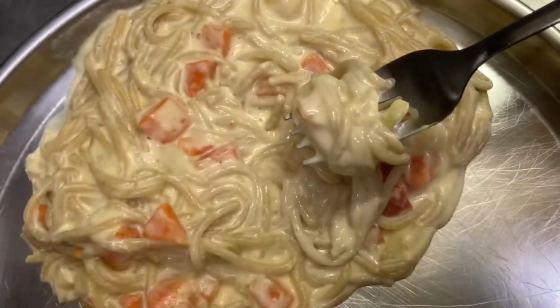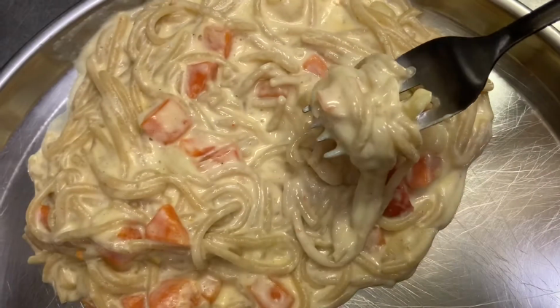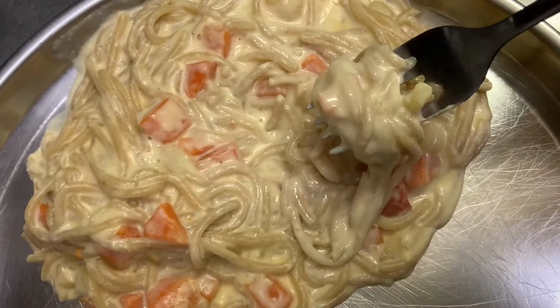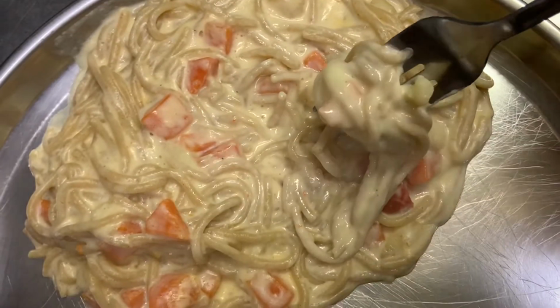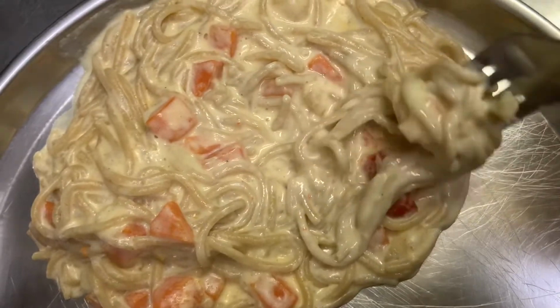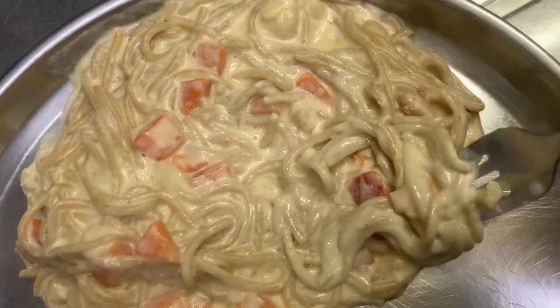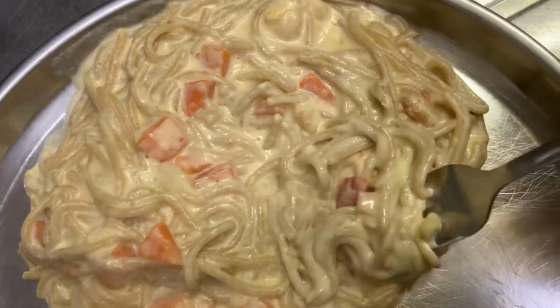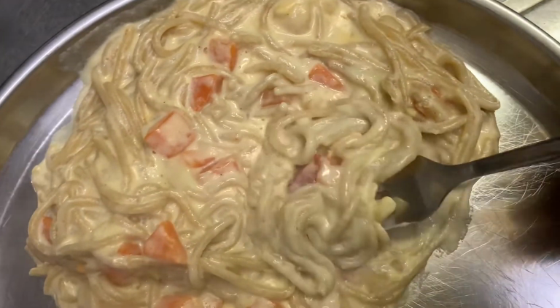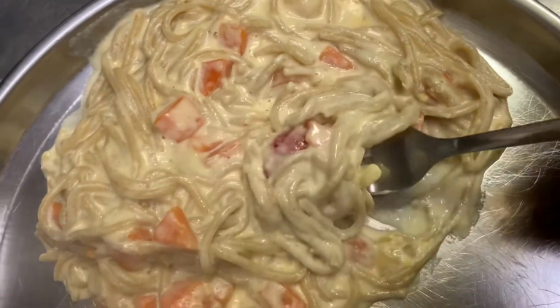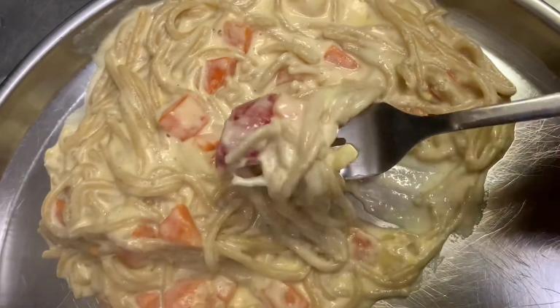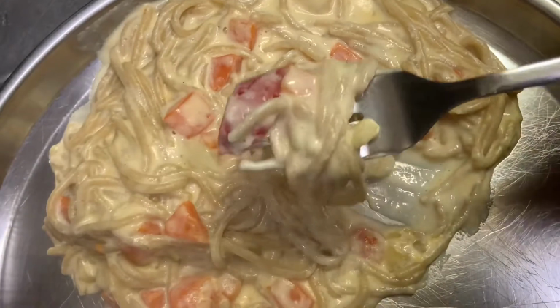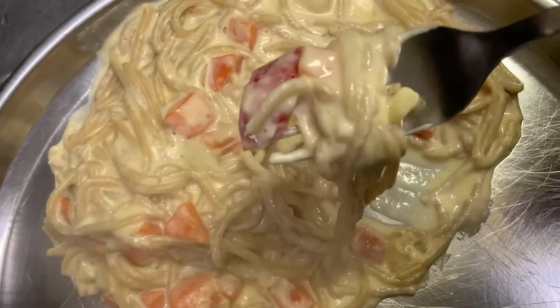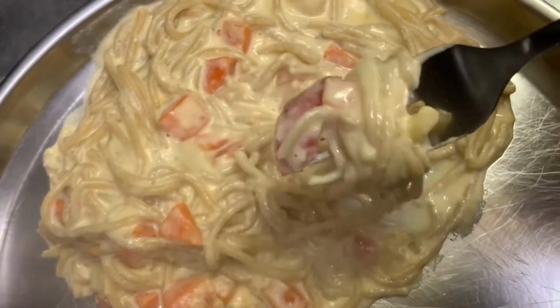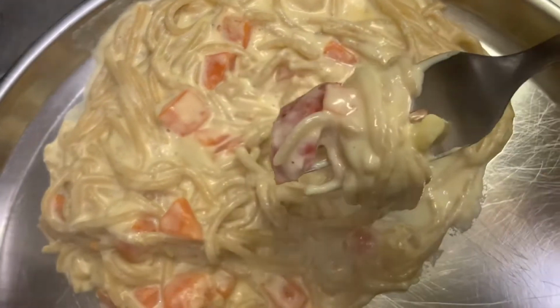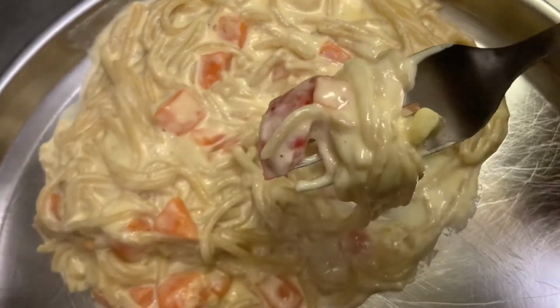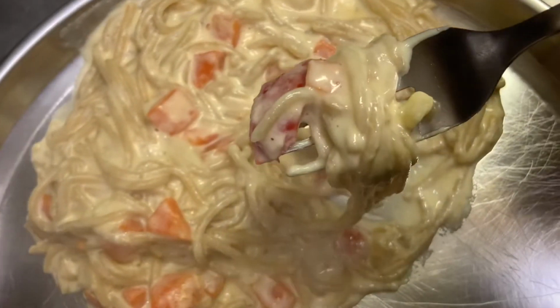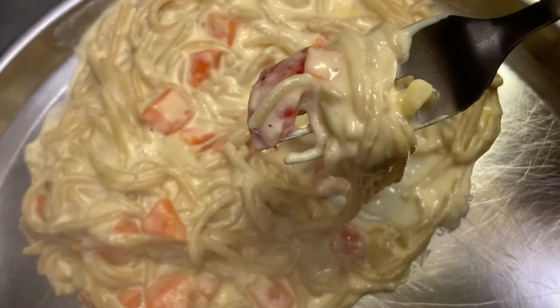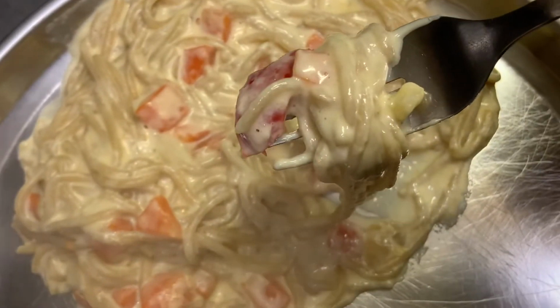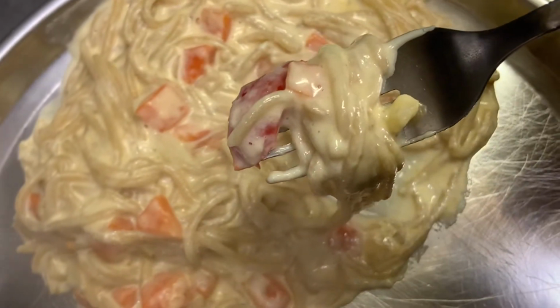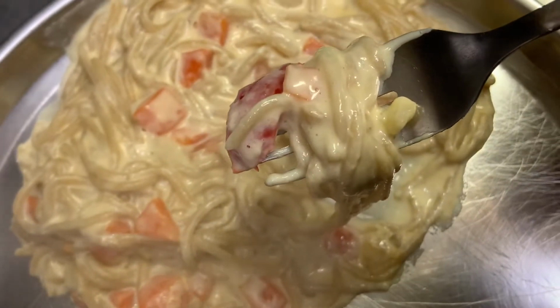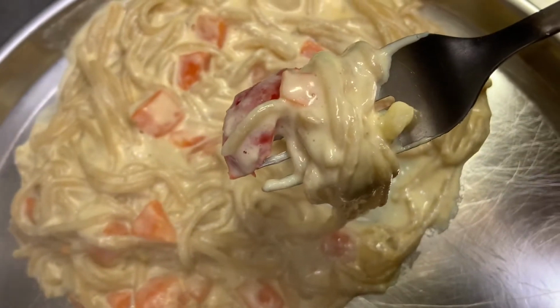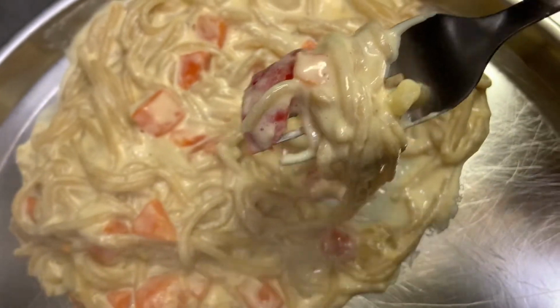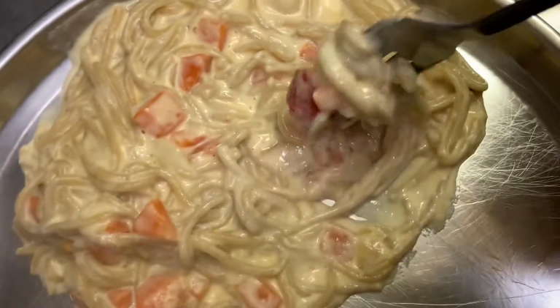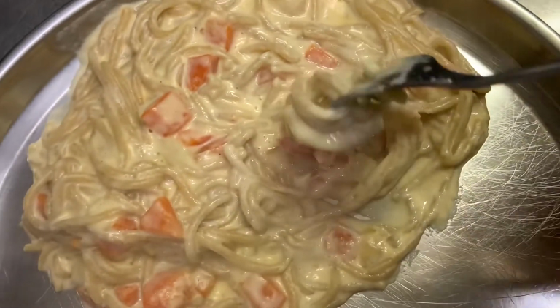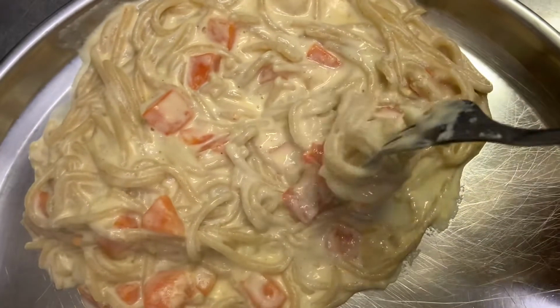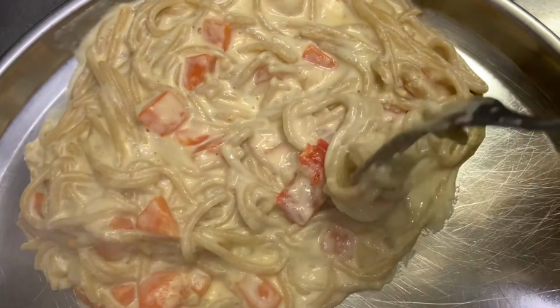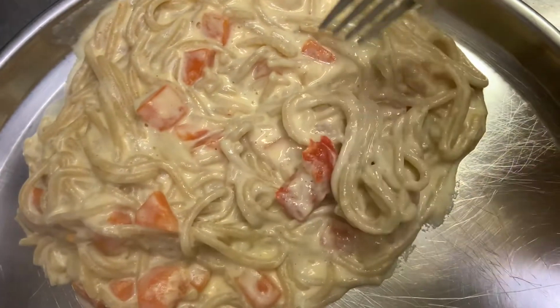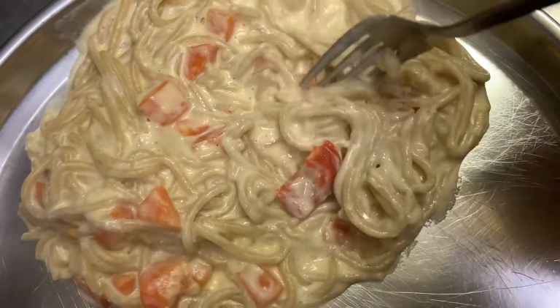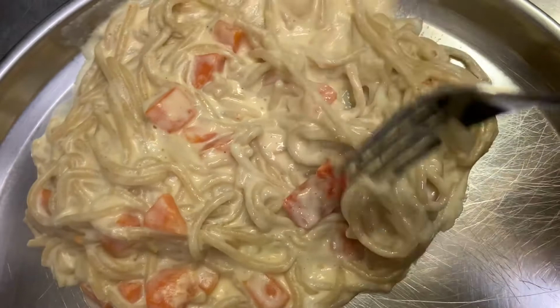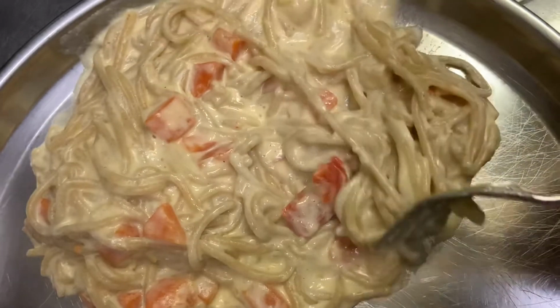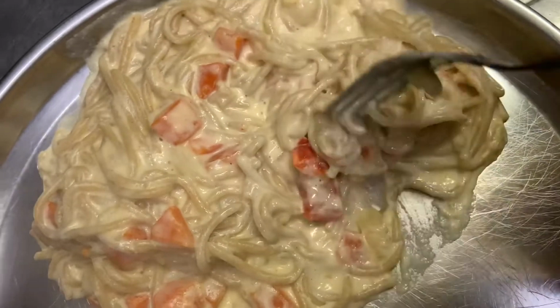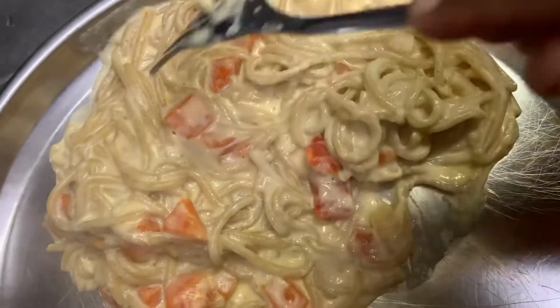I'm going to prepare the noodles, easy to taste and a bit creamy.